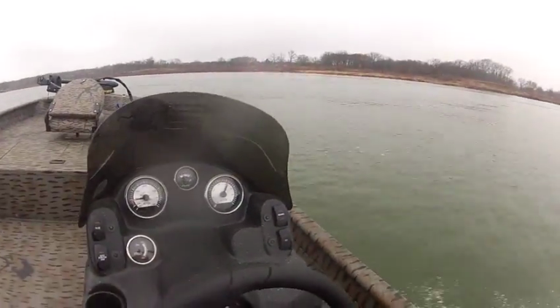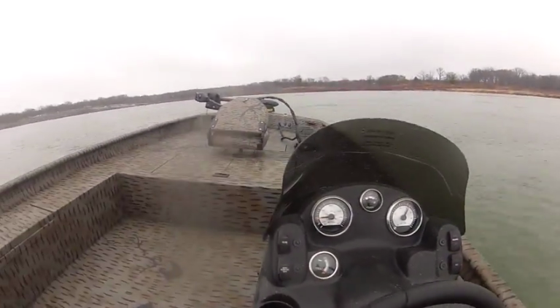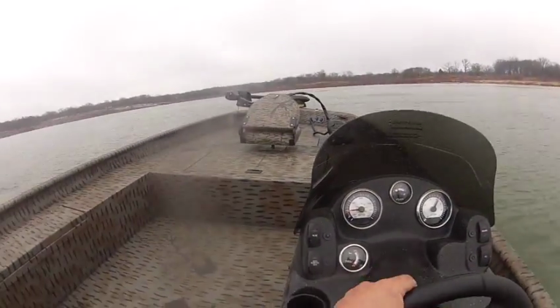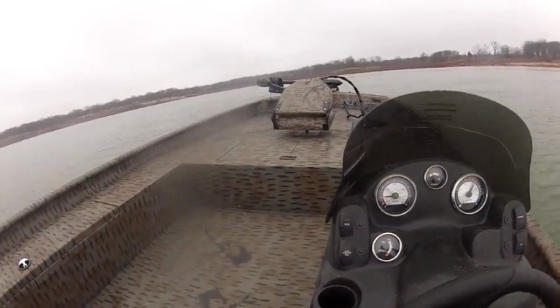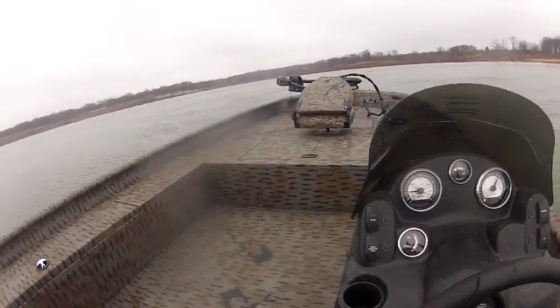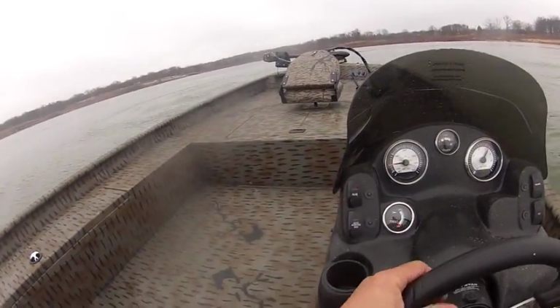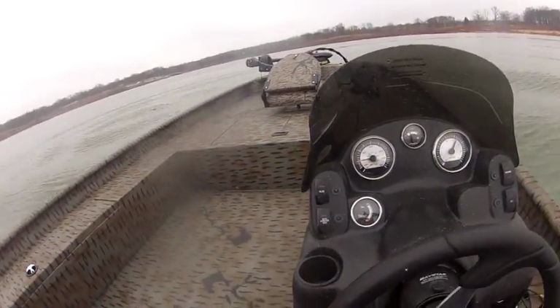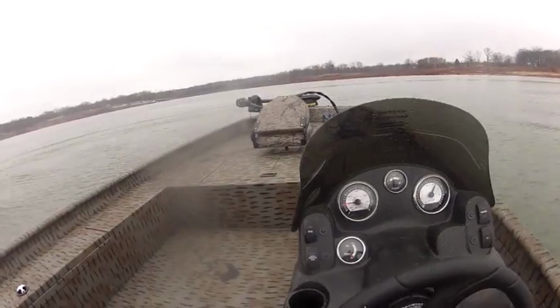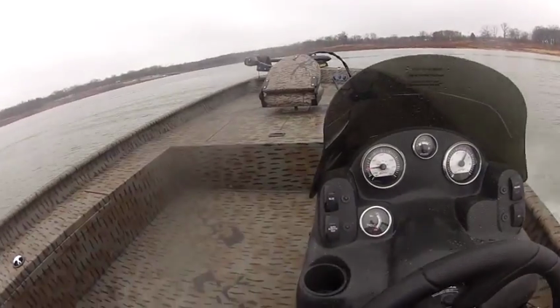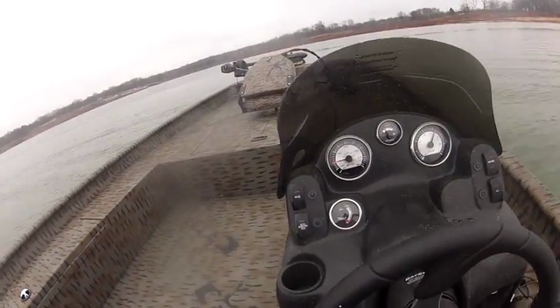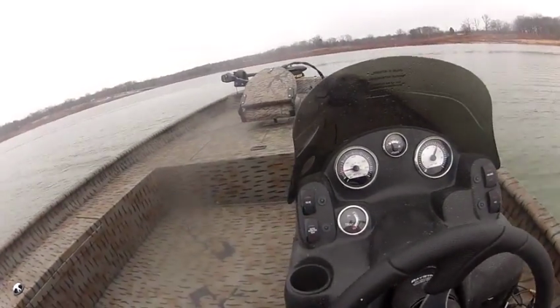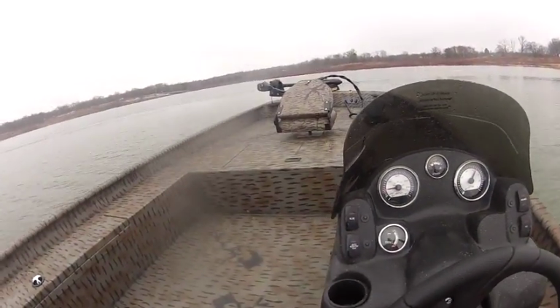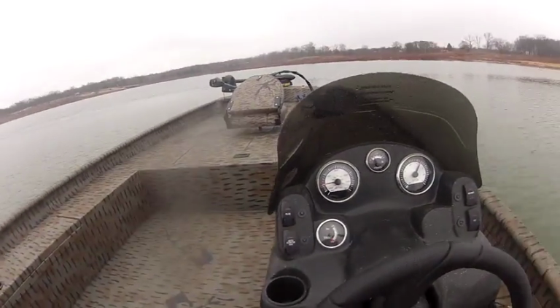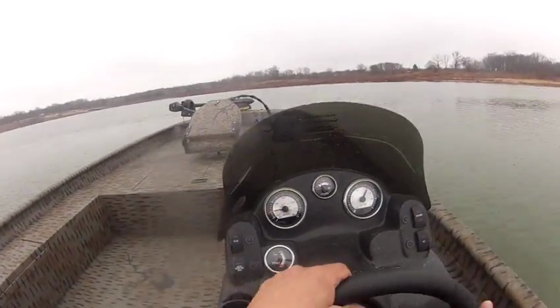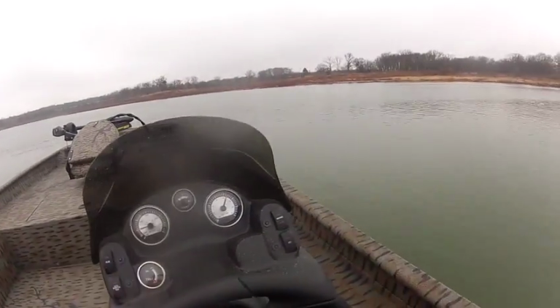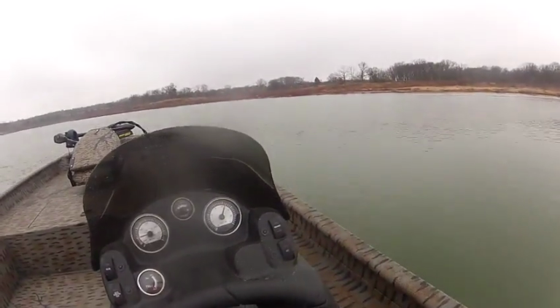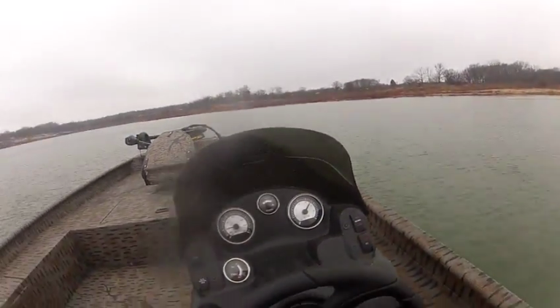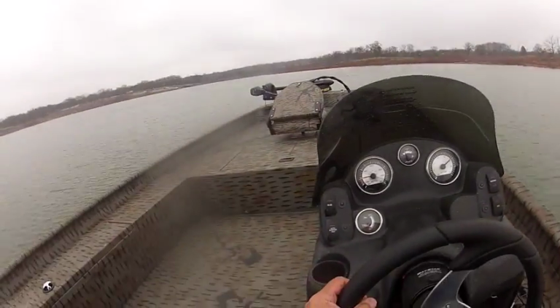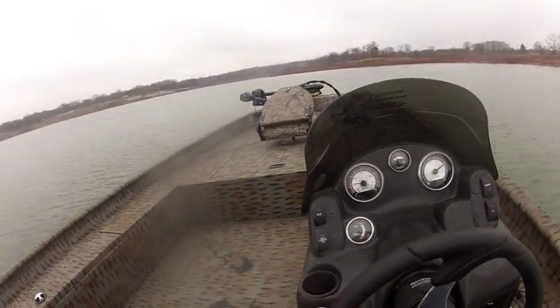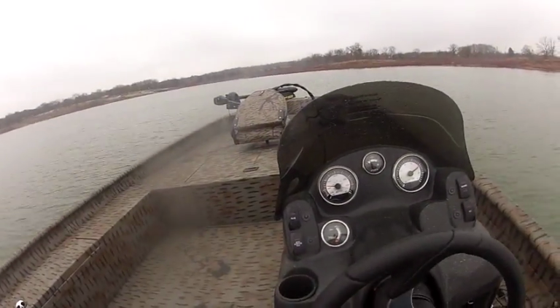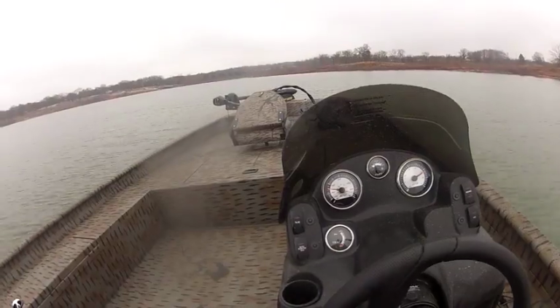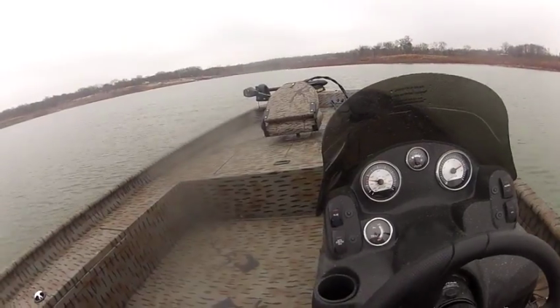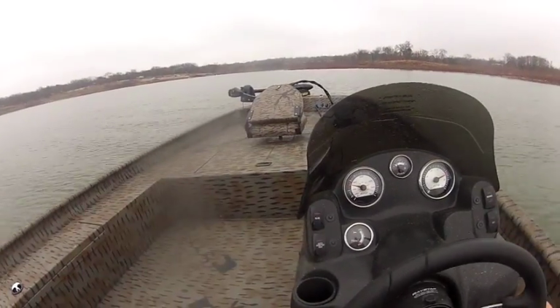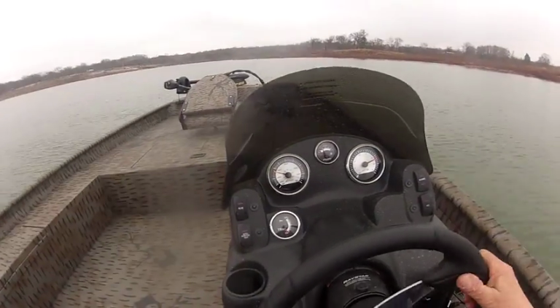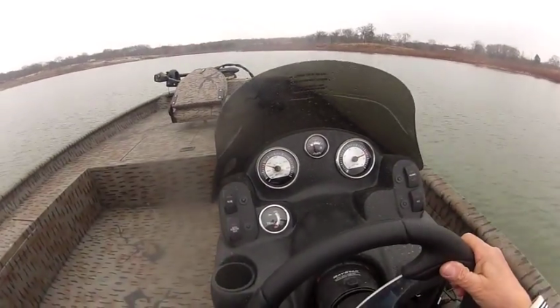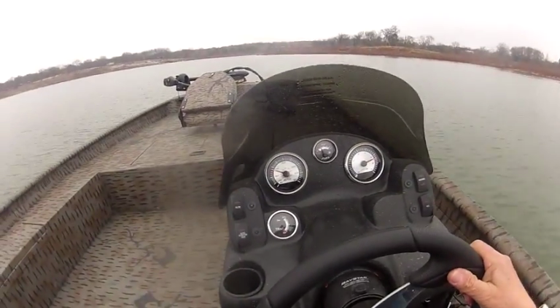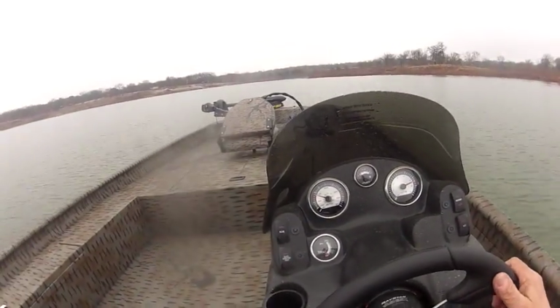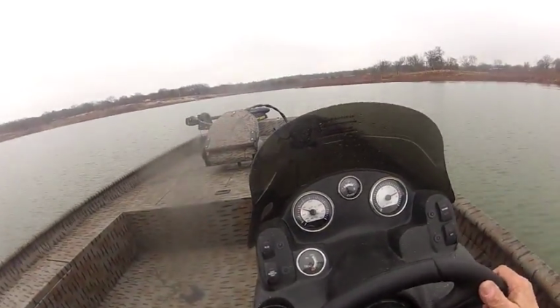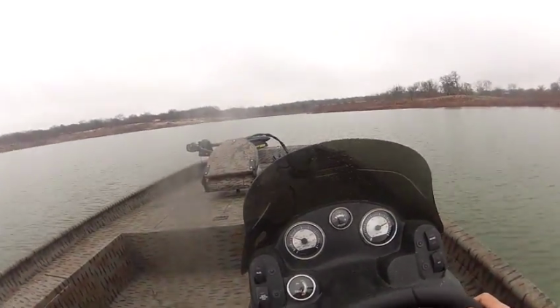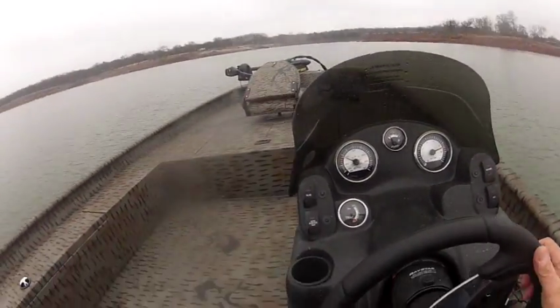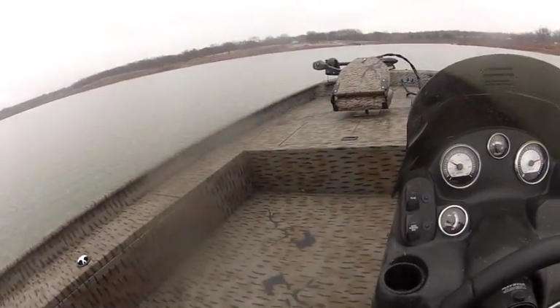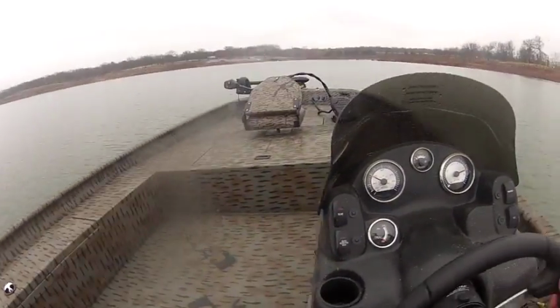It takes the rough water — no bounce, no noise. Really a smooth ride in this boat. The boat is moving. It takes that rough water.